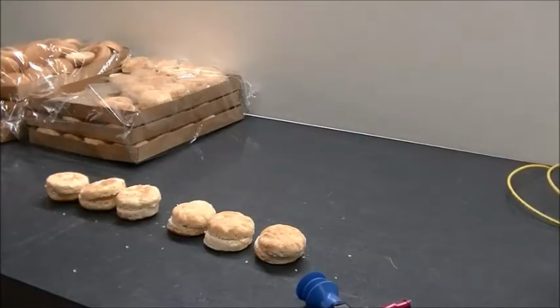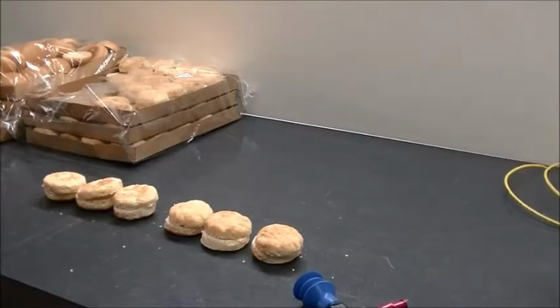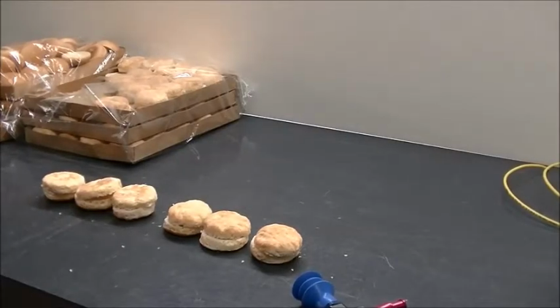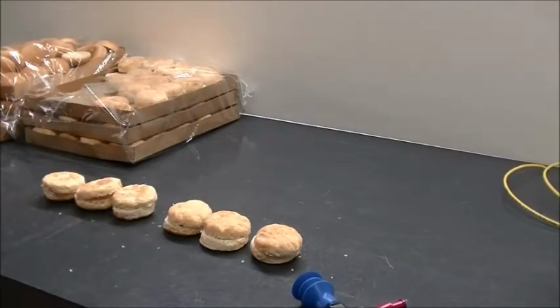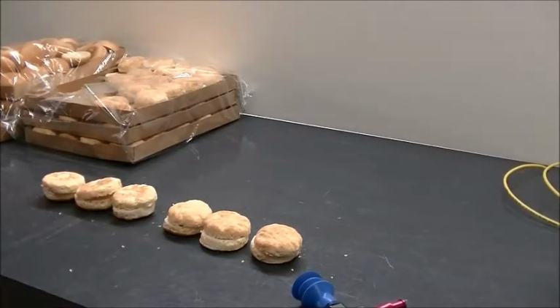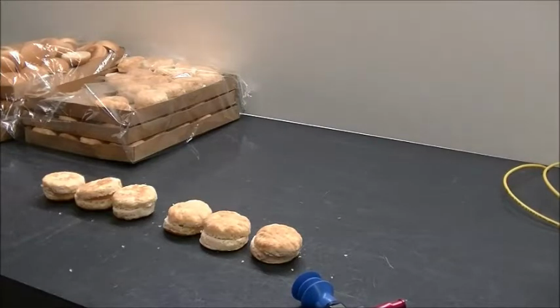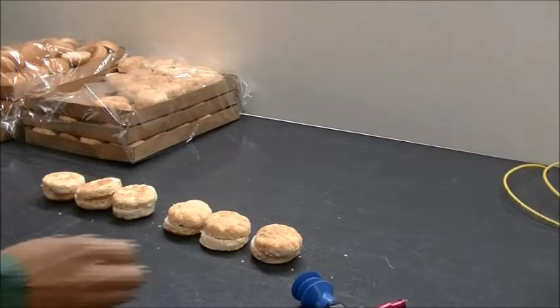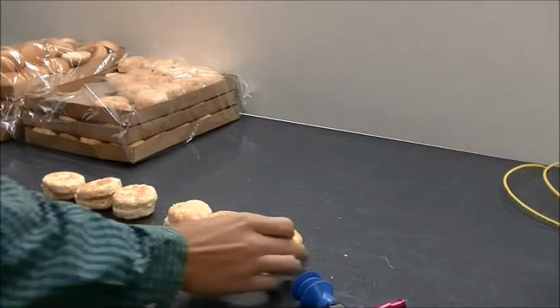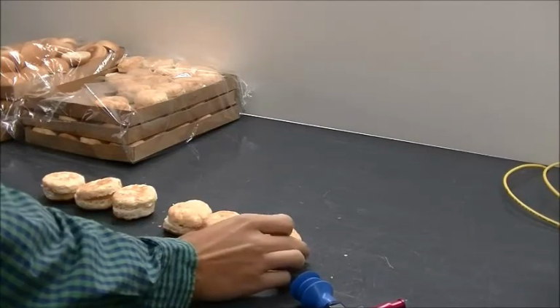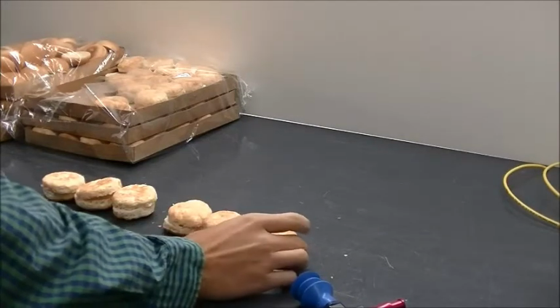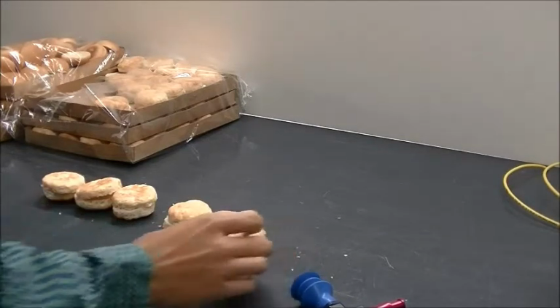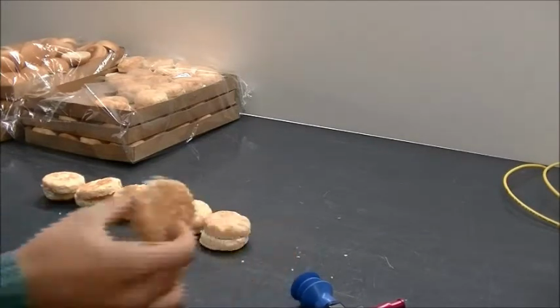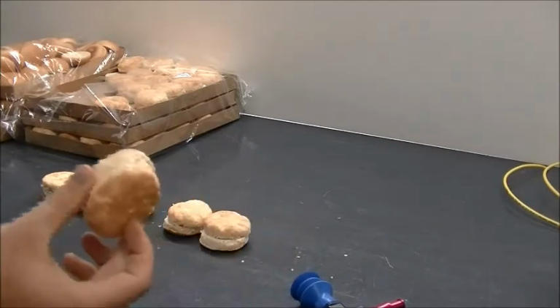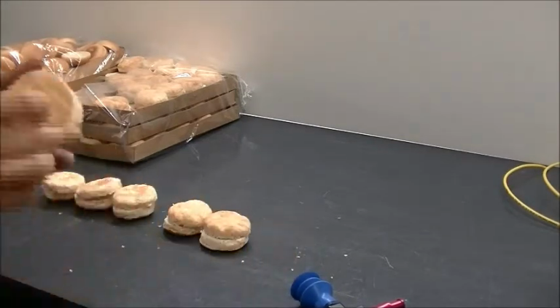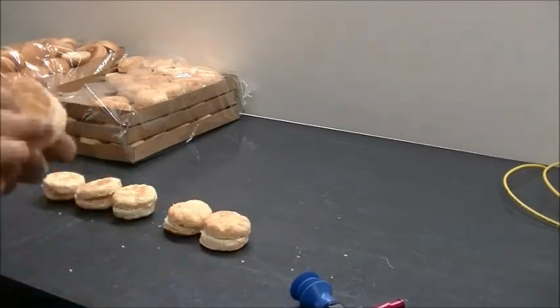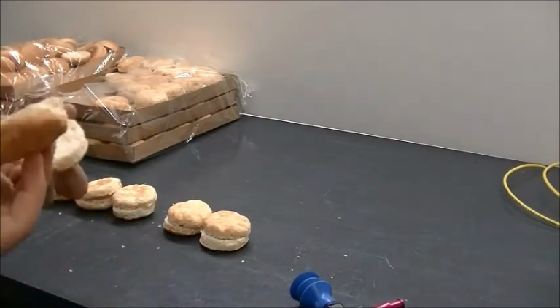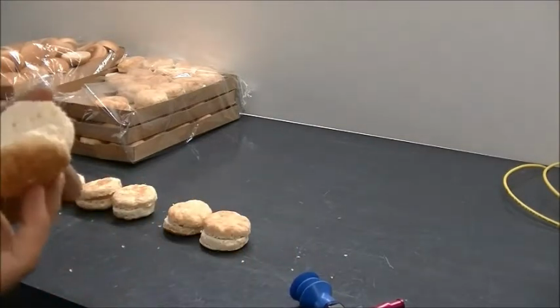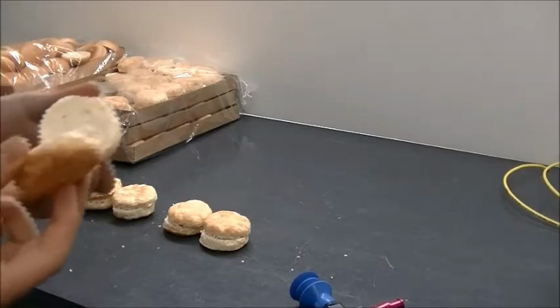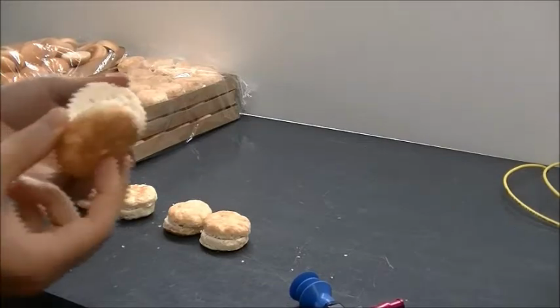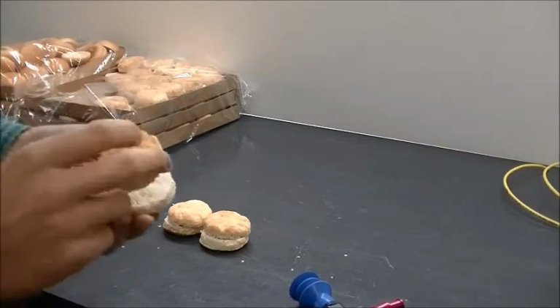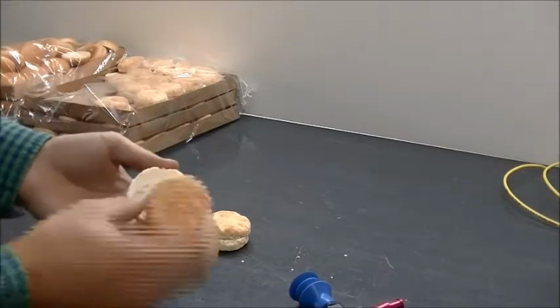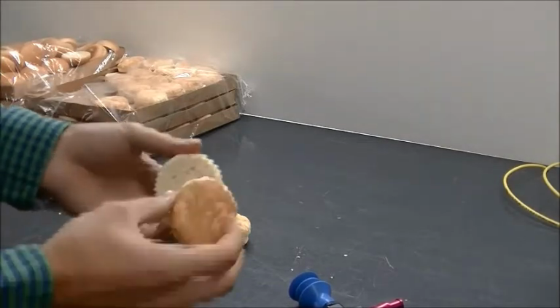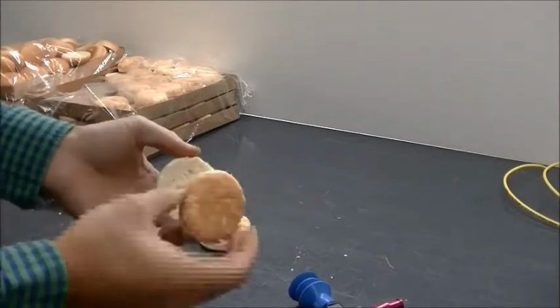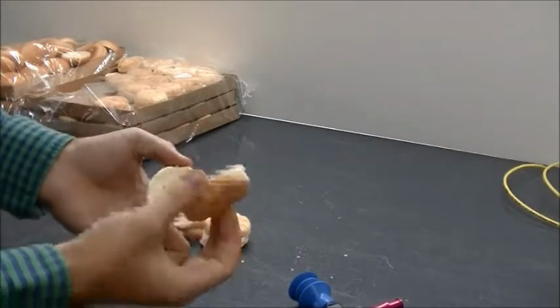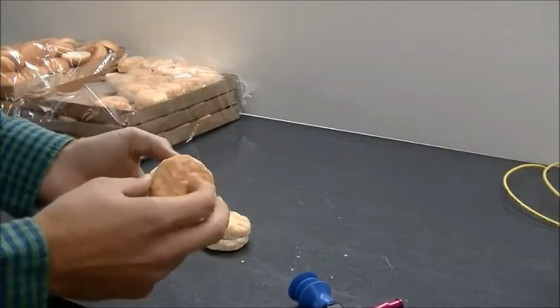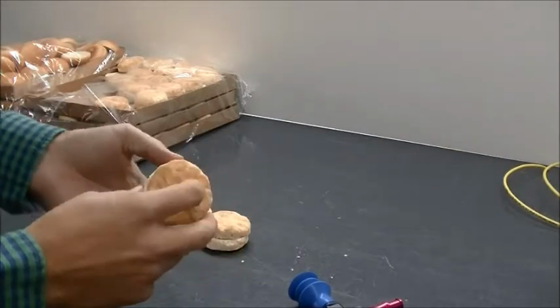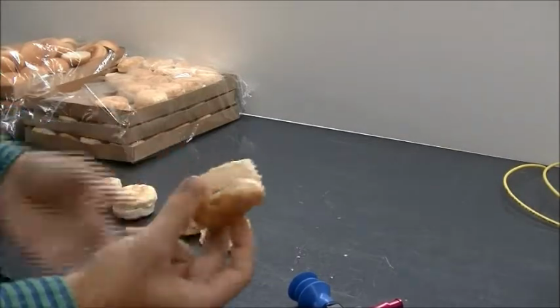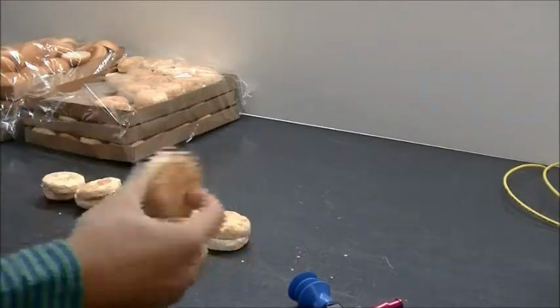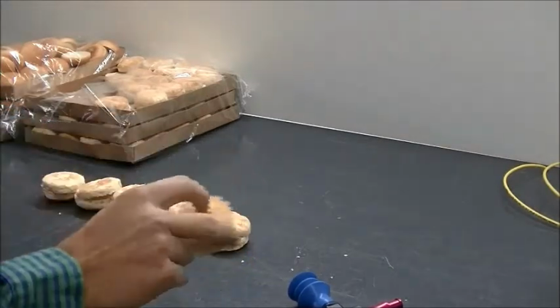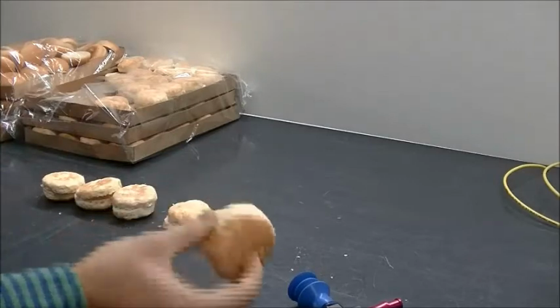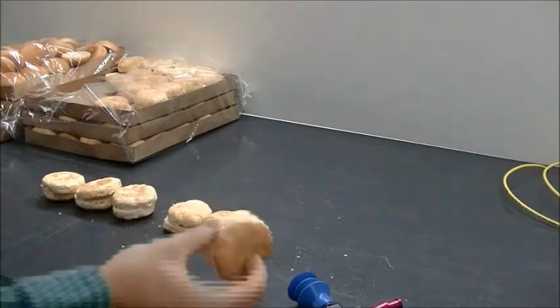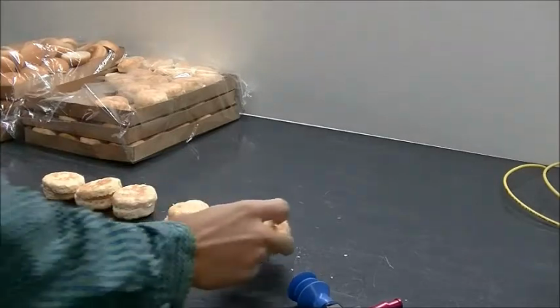Today we have a couple of different products we're testing. The first one is a mini biscuit — refrigerated, just a classic biscuit you would see at breakfast time or something like that.